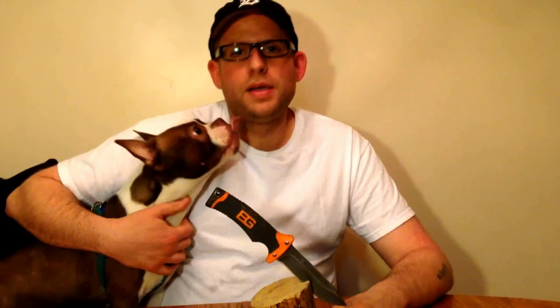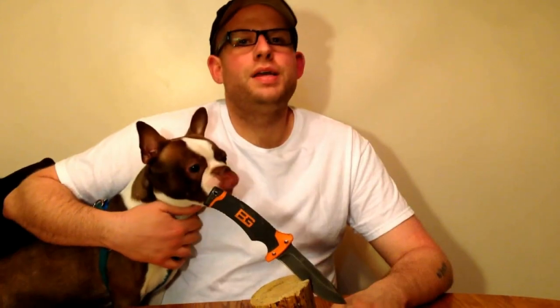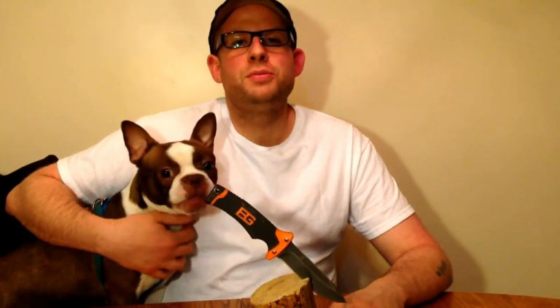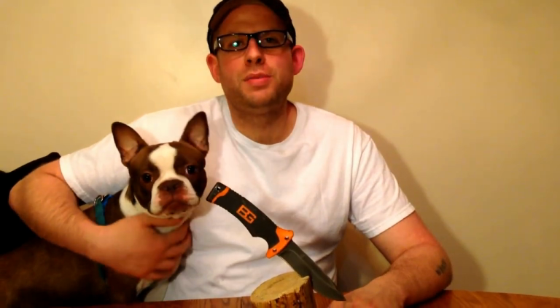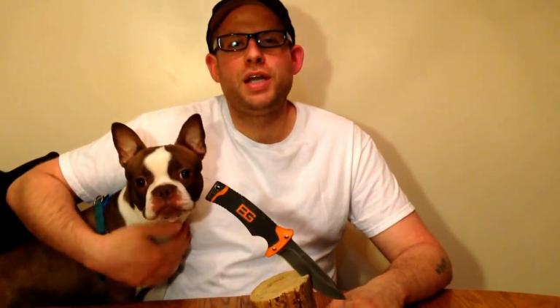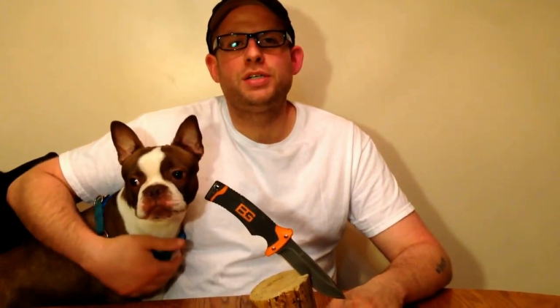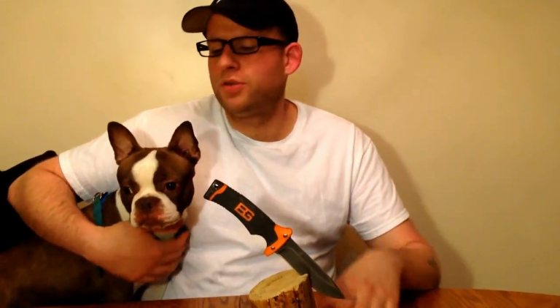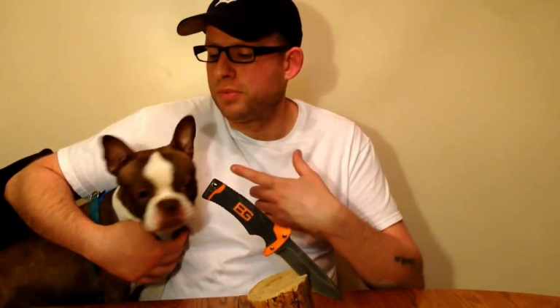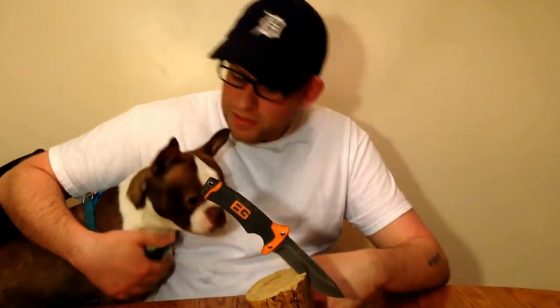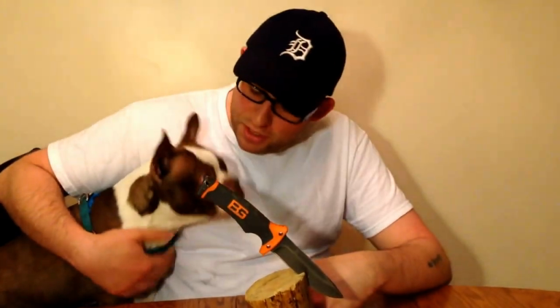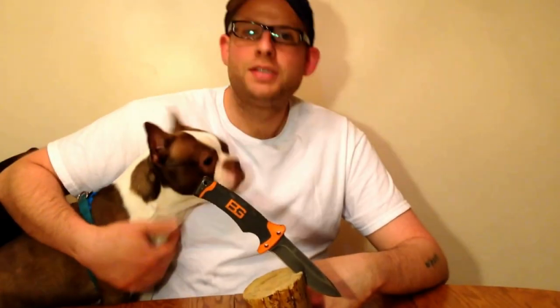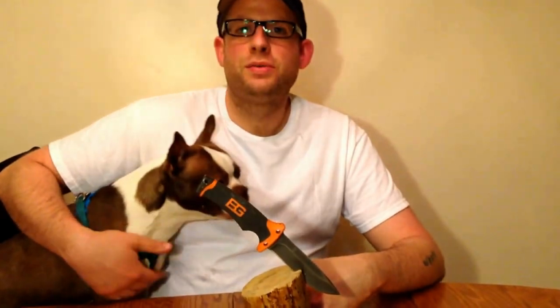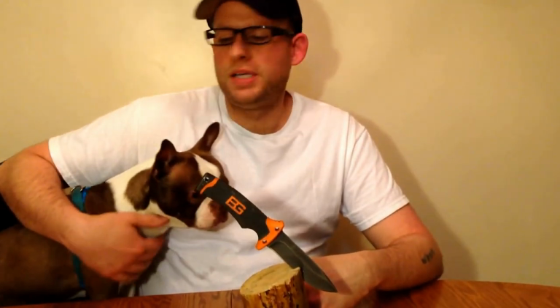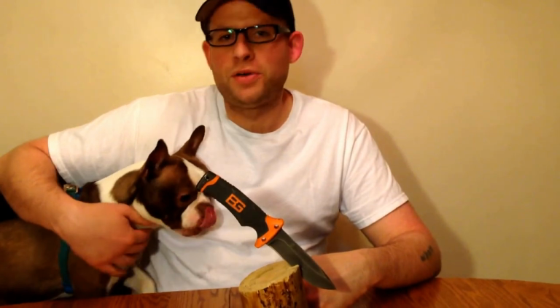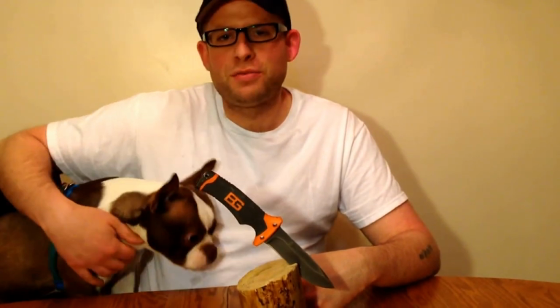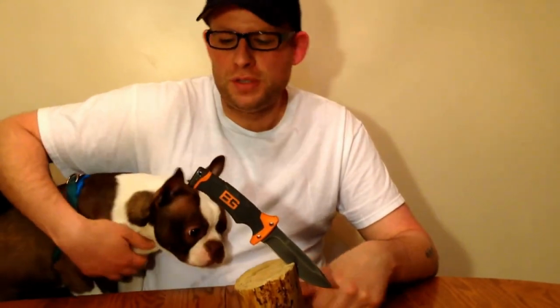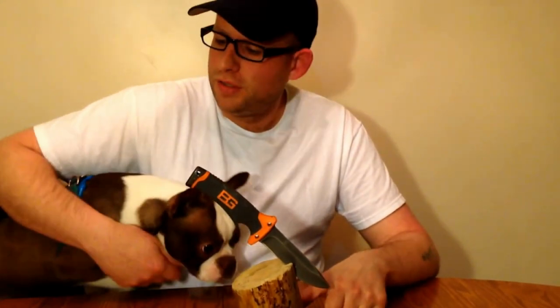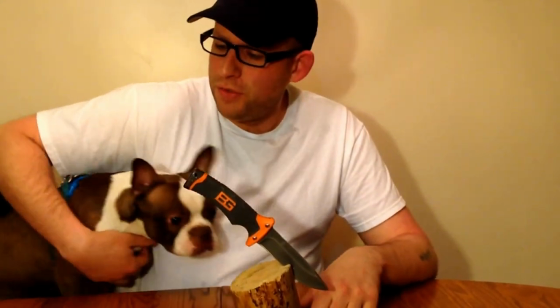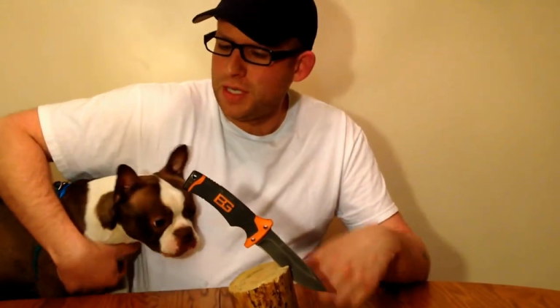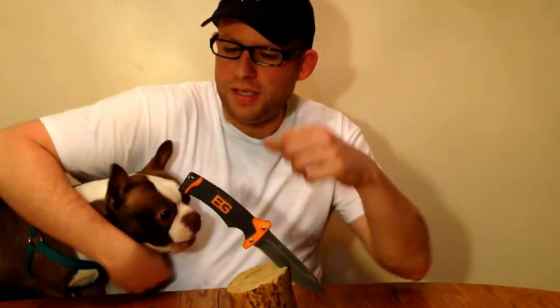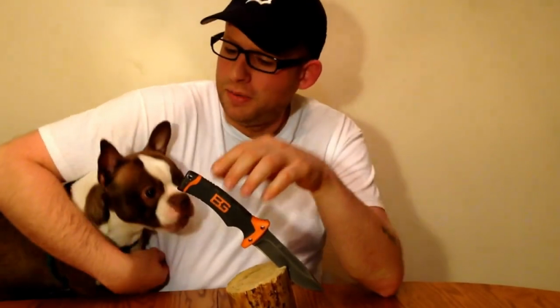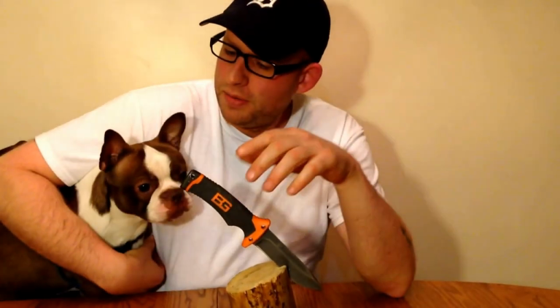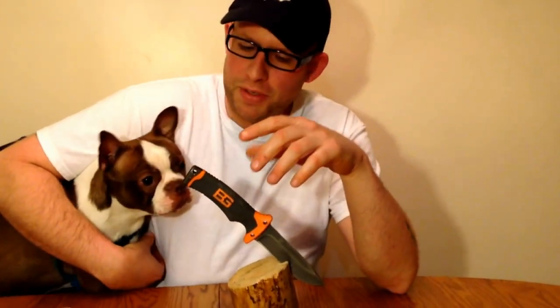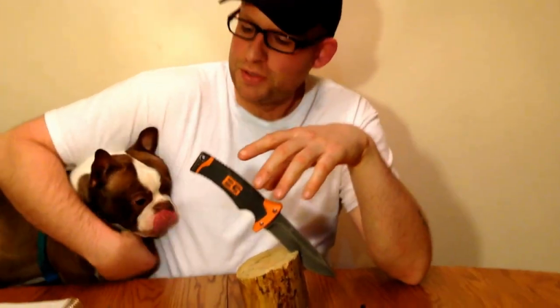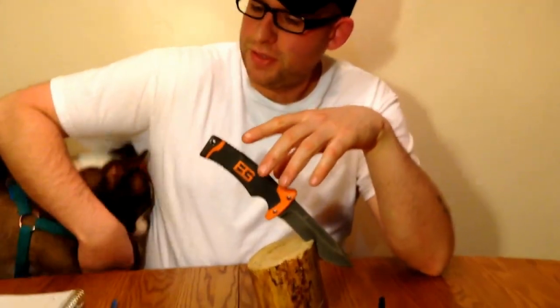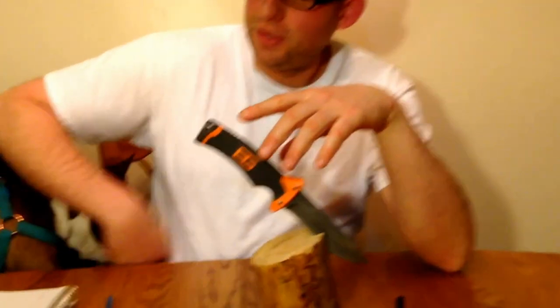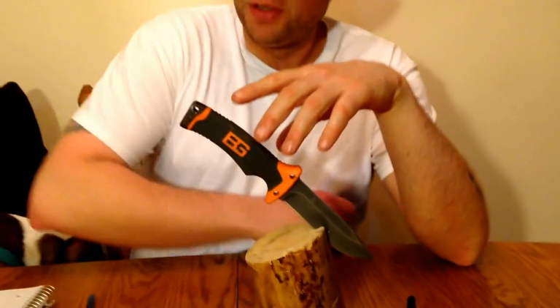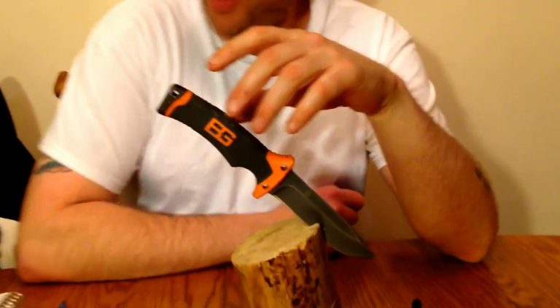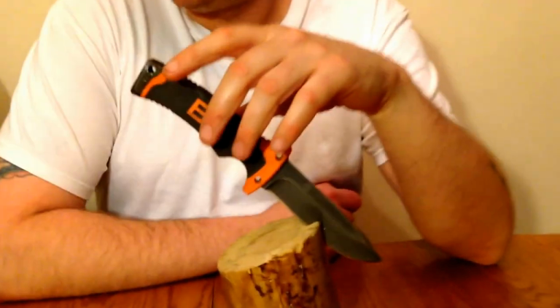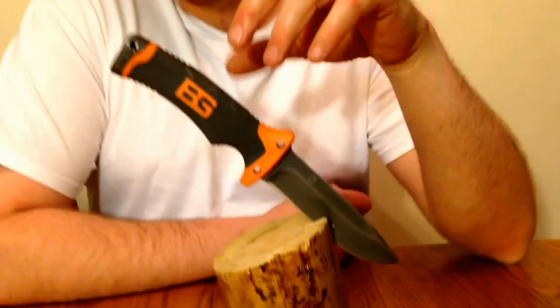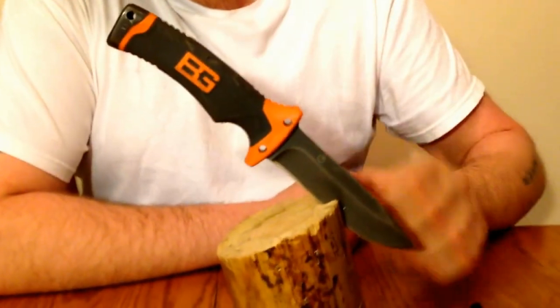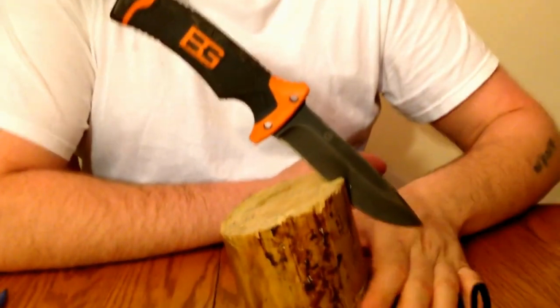Hey YouTube, Michigan Edge here with Brutus, my dog. We're here to give you another knife review. The review is on the Bear Grylls Gerber Ultimate Fixed Blade Knife.